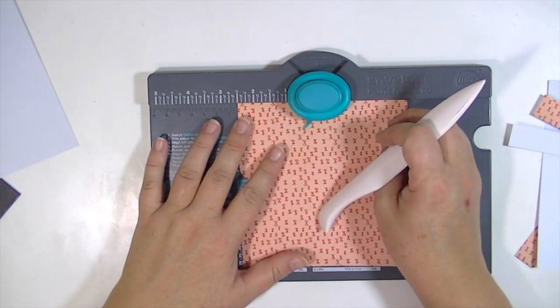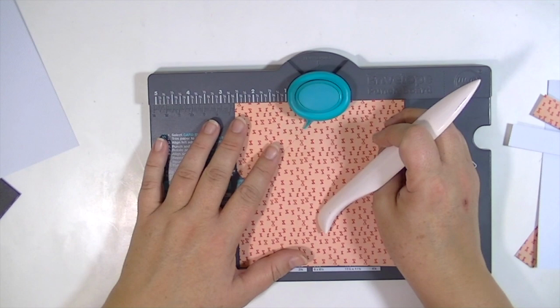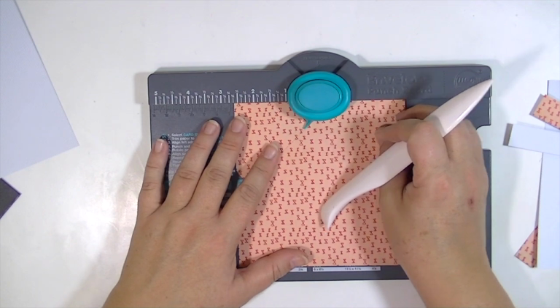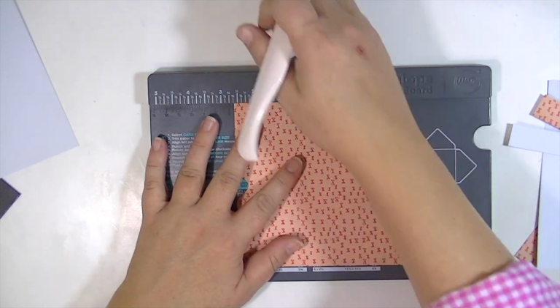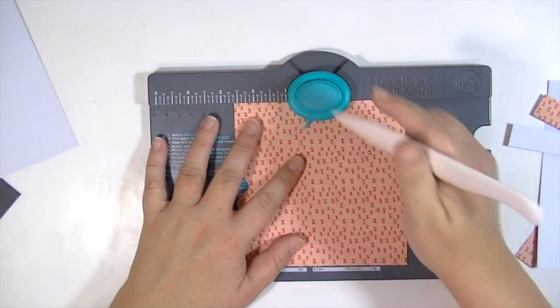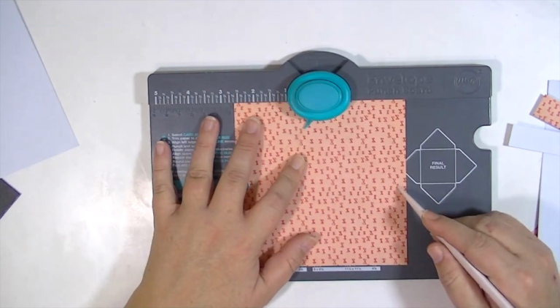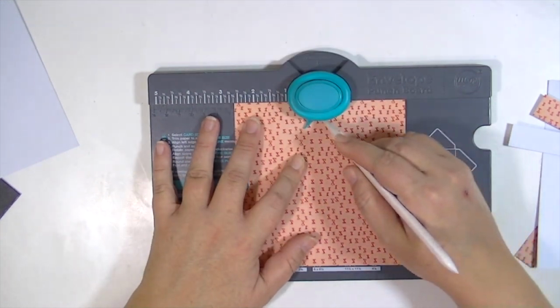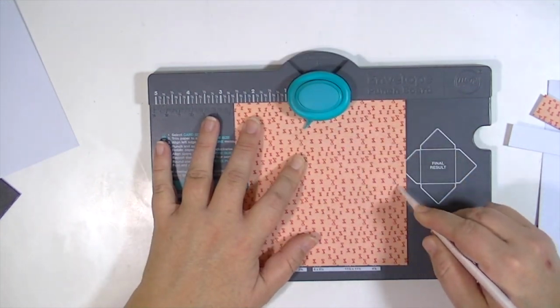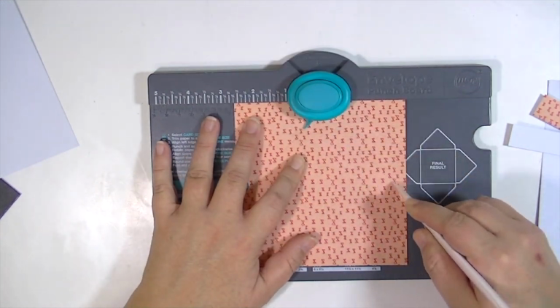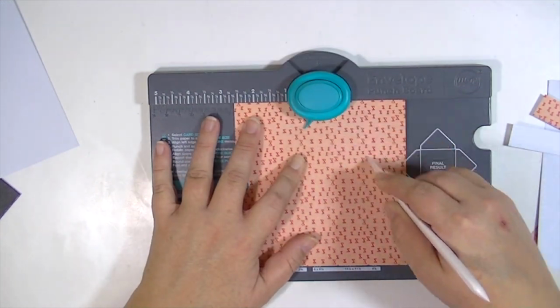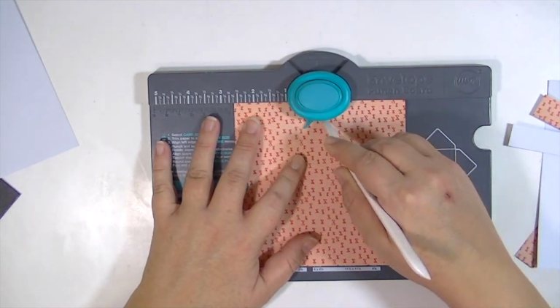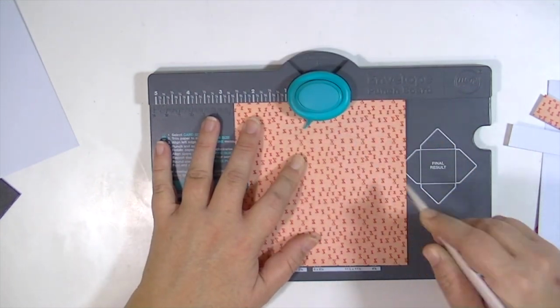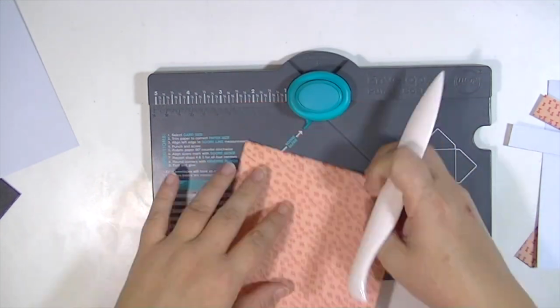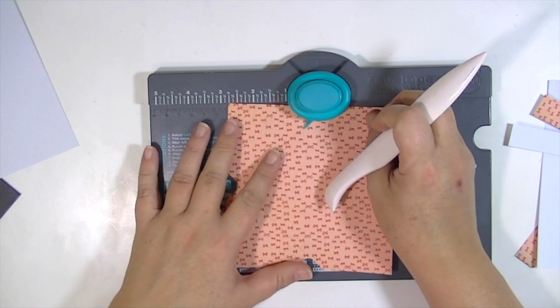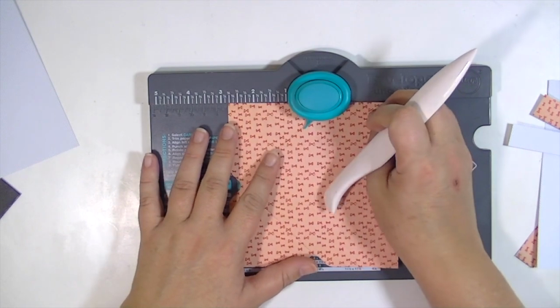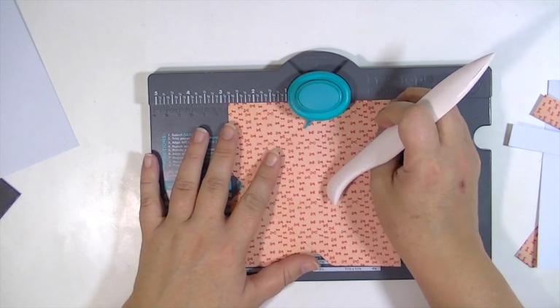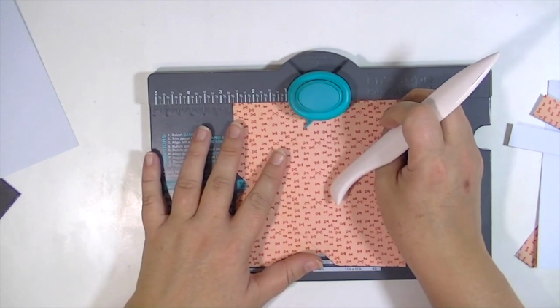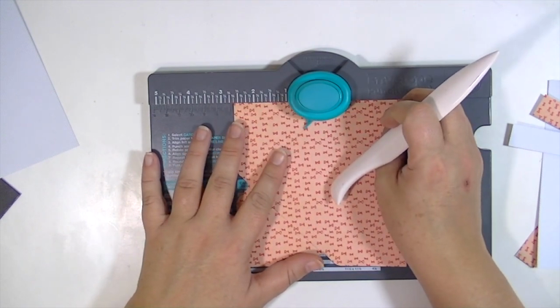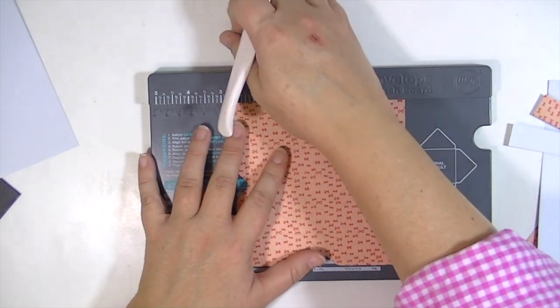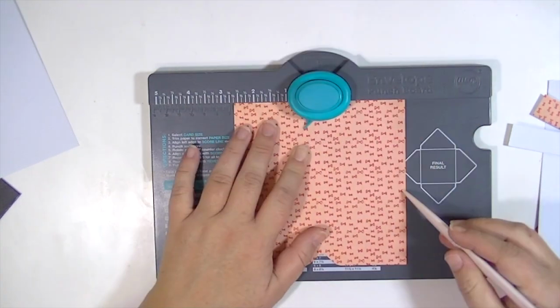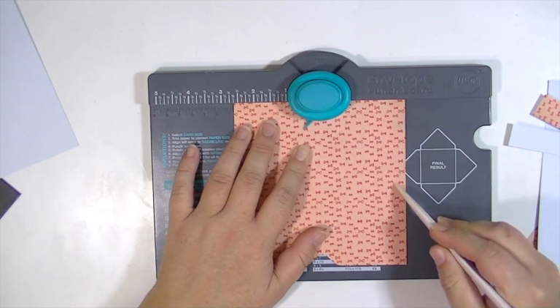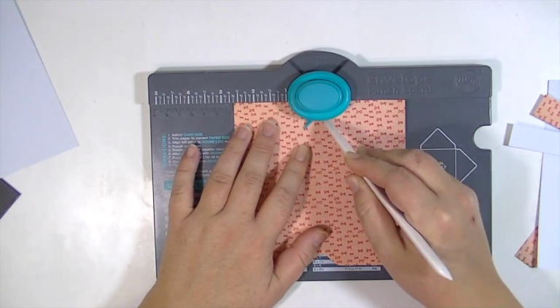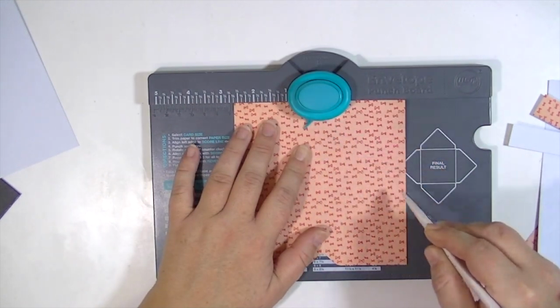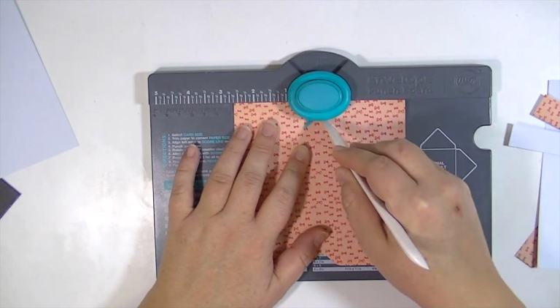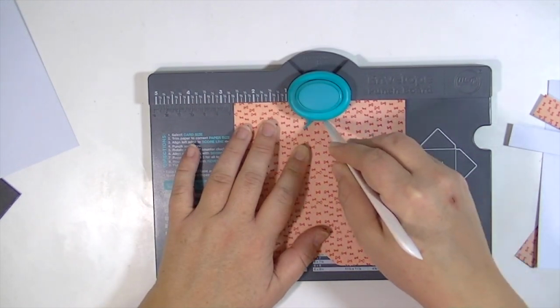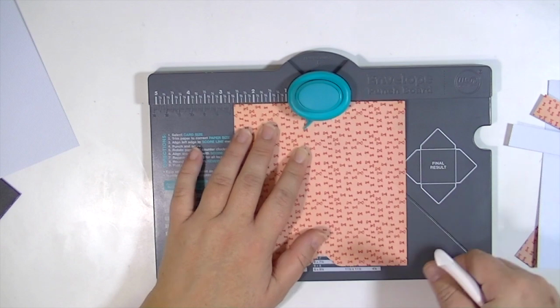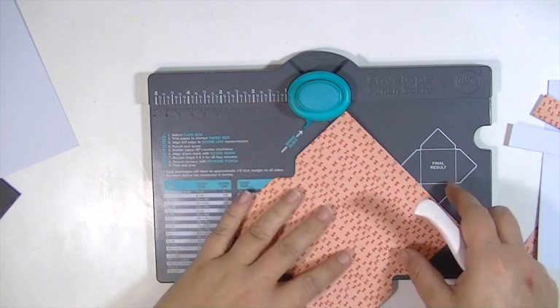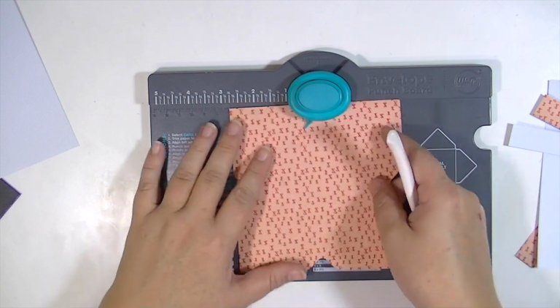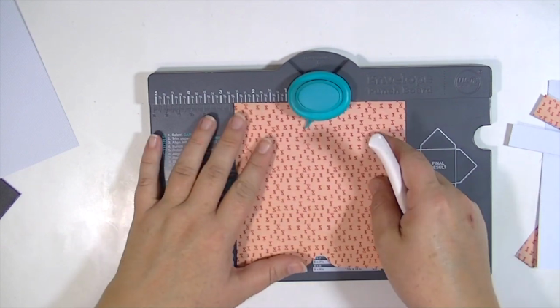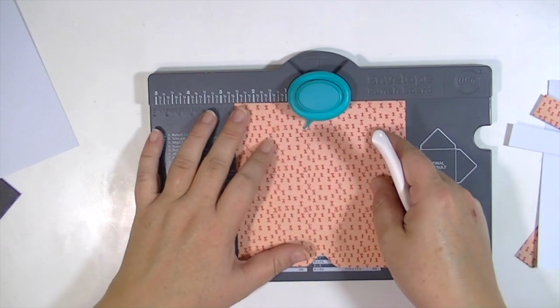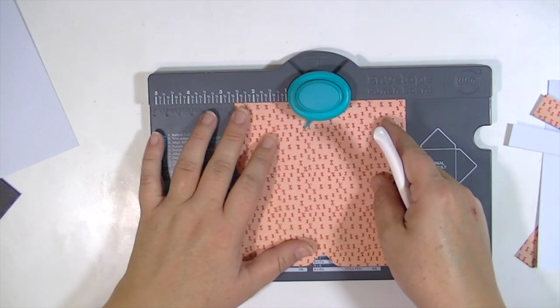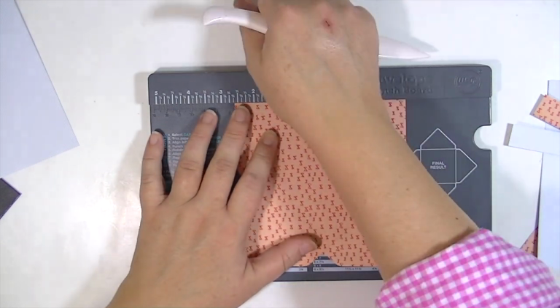For this one you're going to first punch, and it creates a little divot in the envelope, and then you're going to score and go around to all four sides and do the same thing. Since it's a square, it's the same measurement on each side.